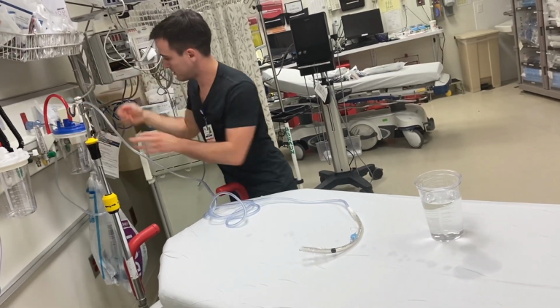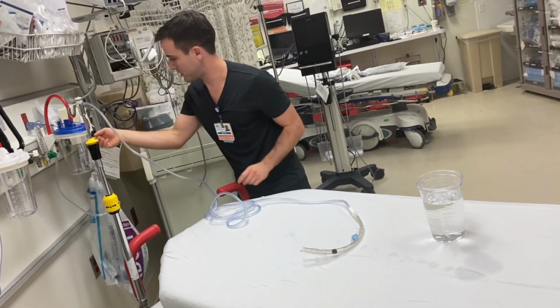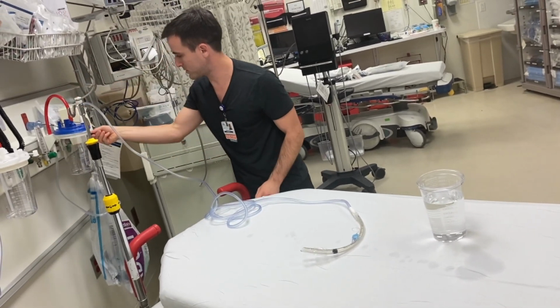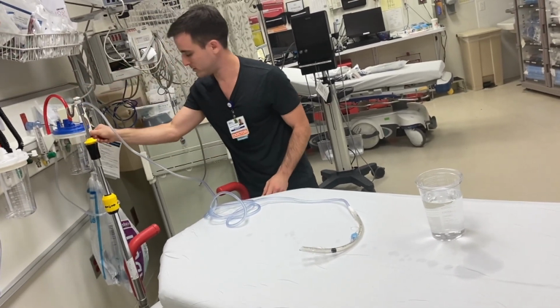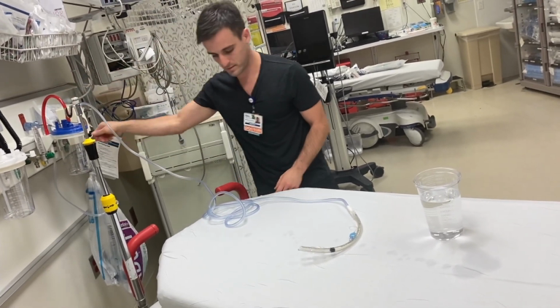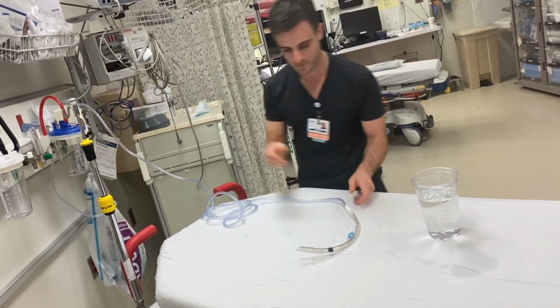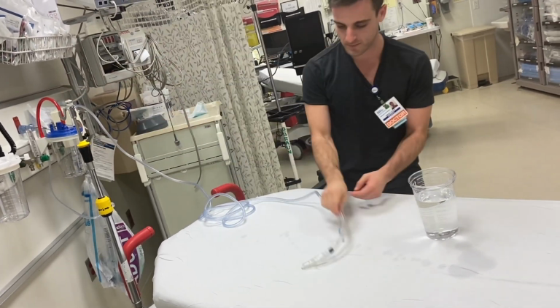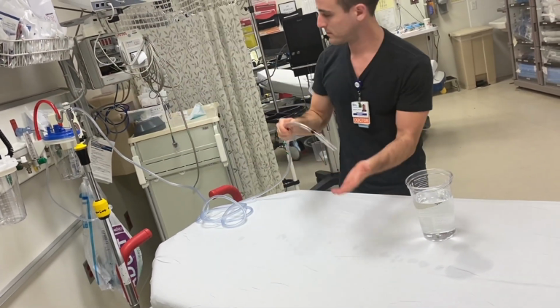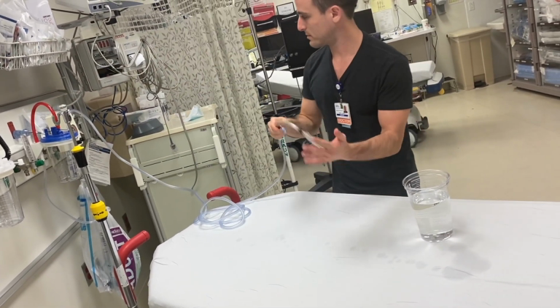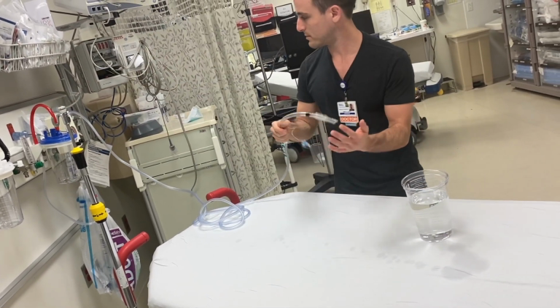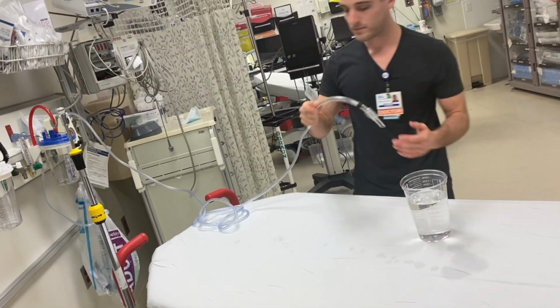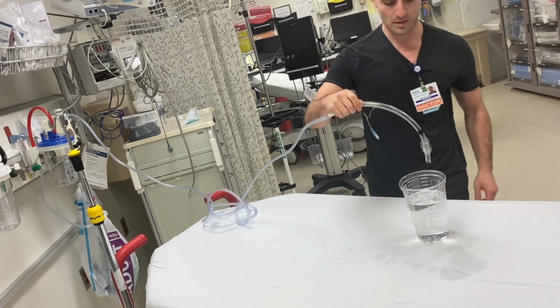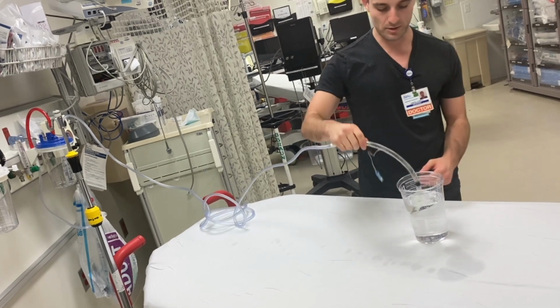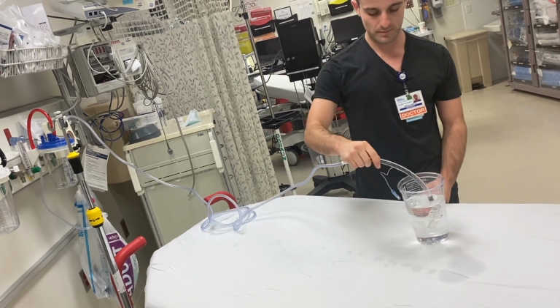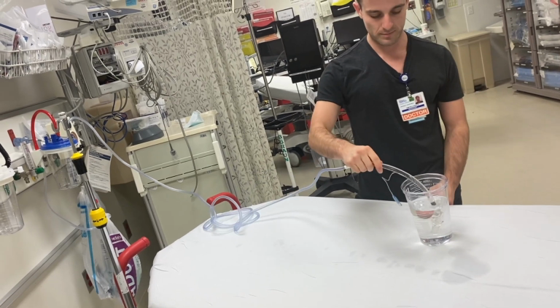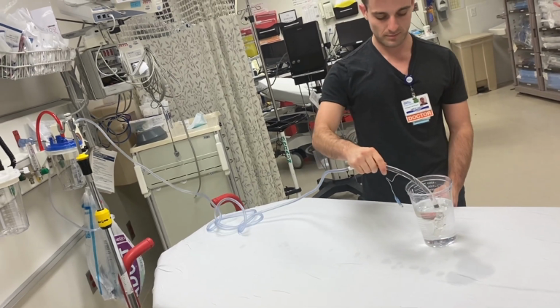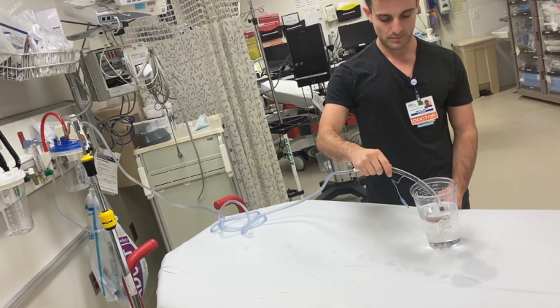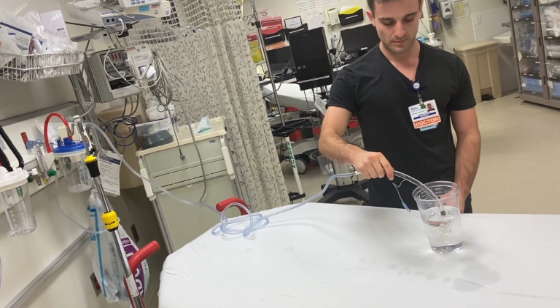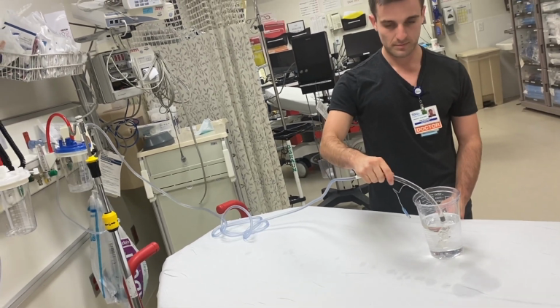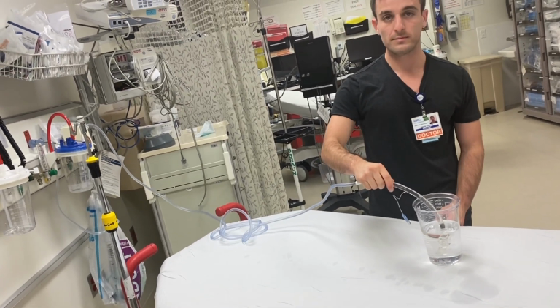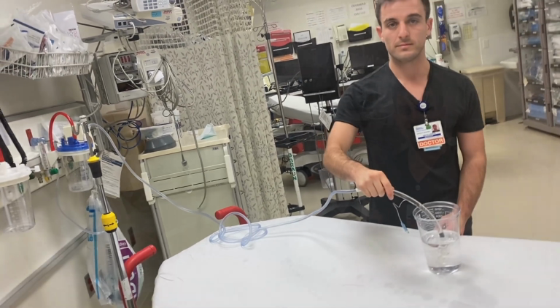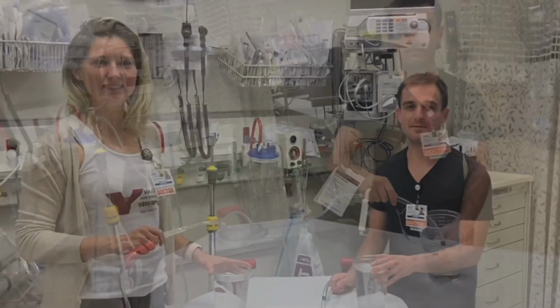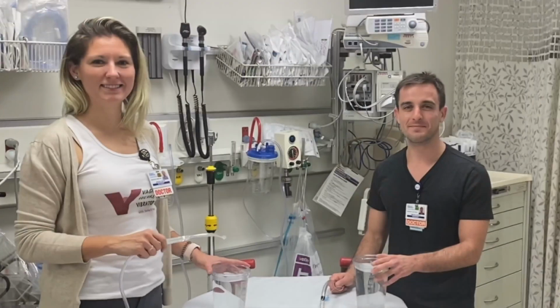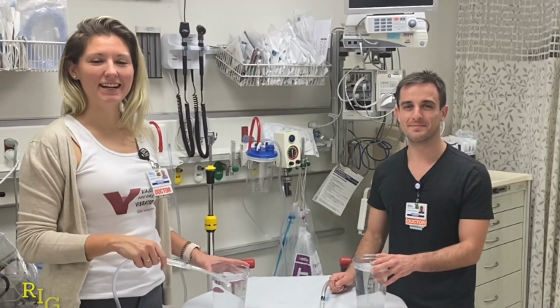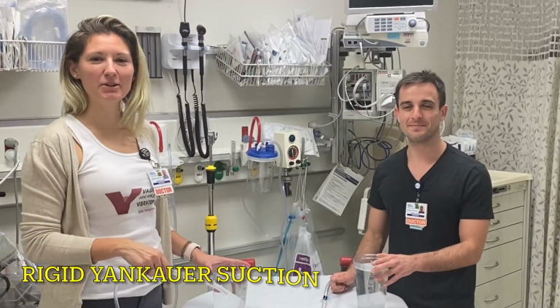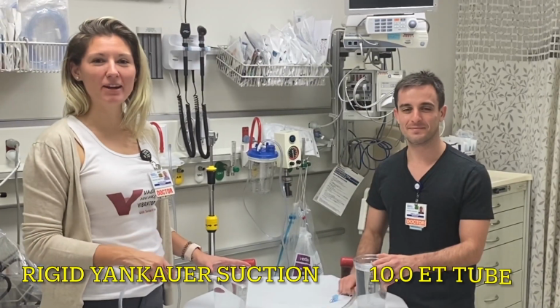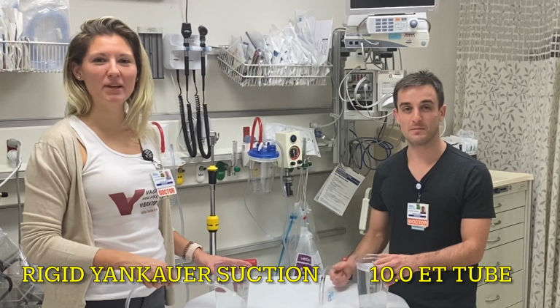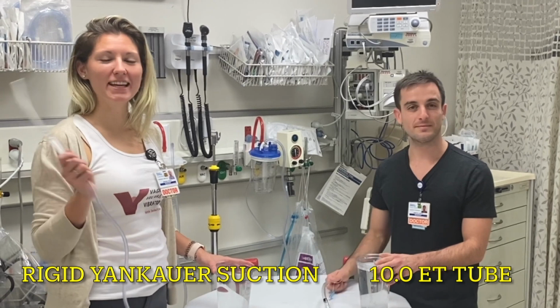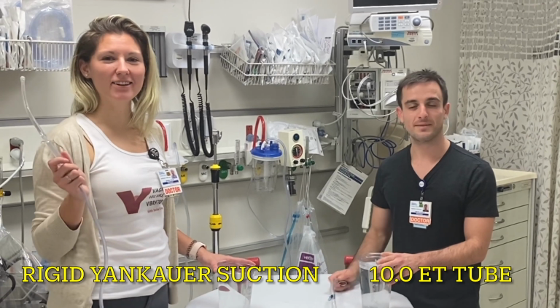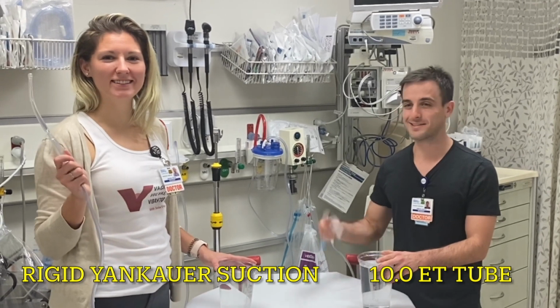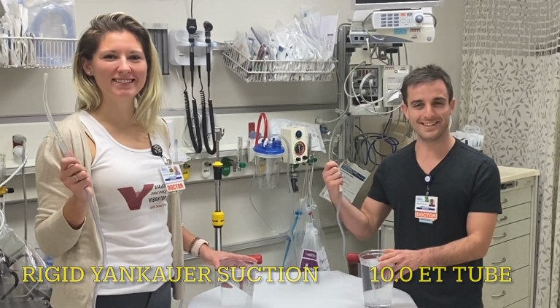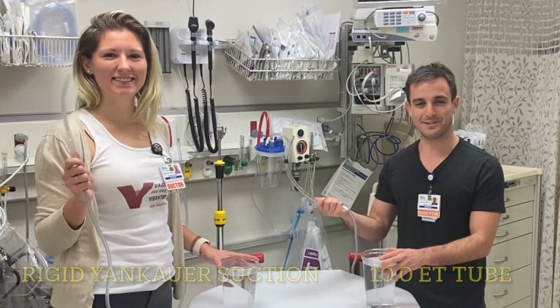Turn on the suction. And so to compare, we have a Yankauer and a size 10 ET tube.